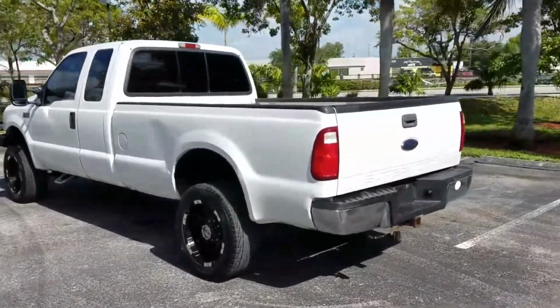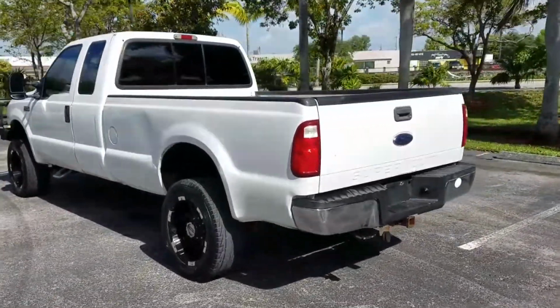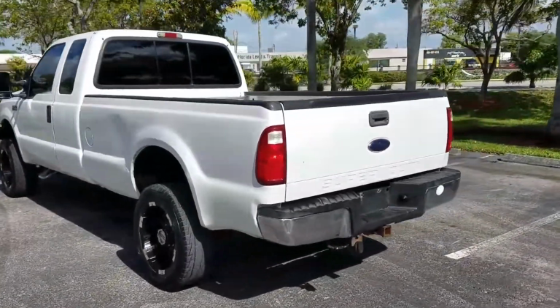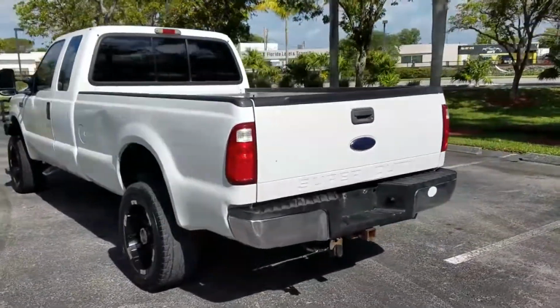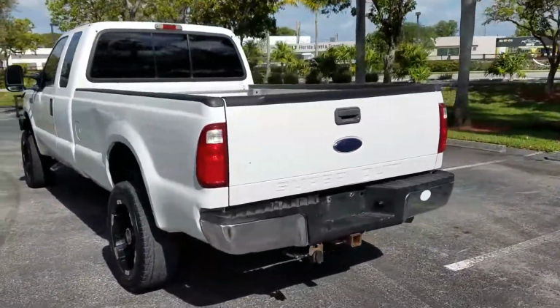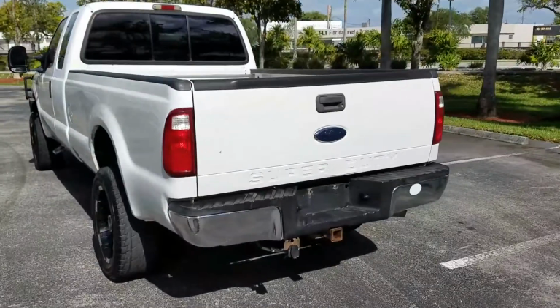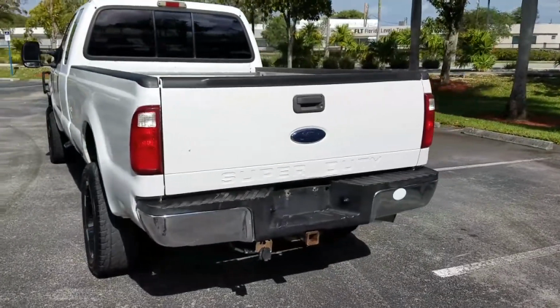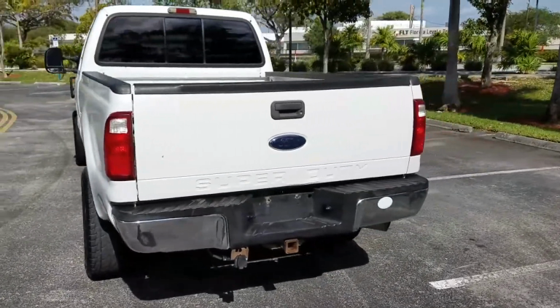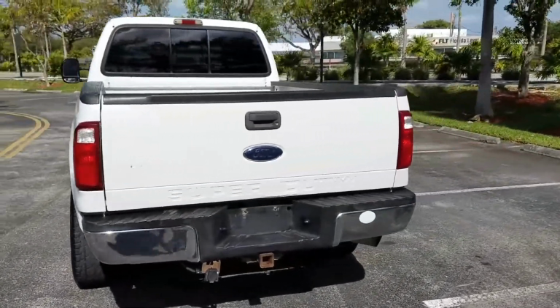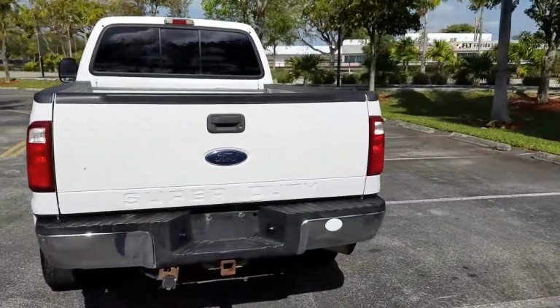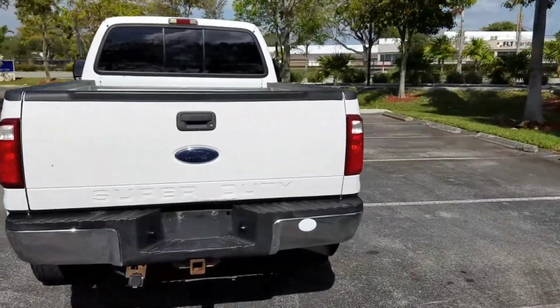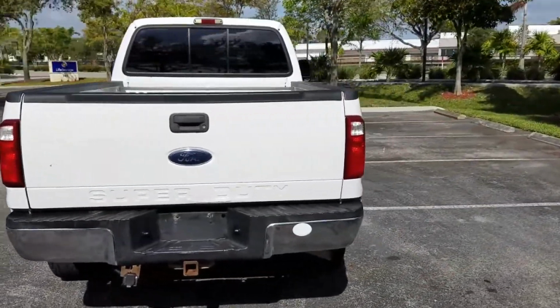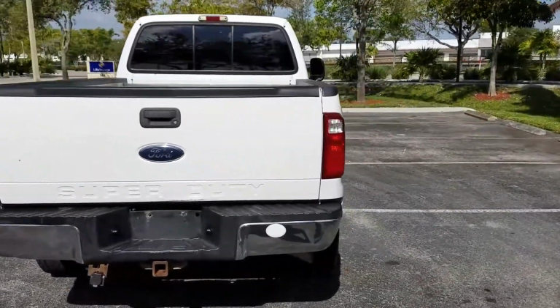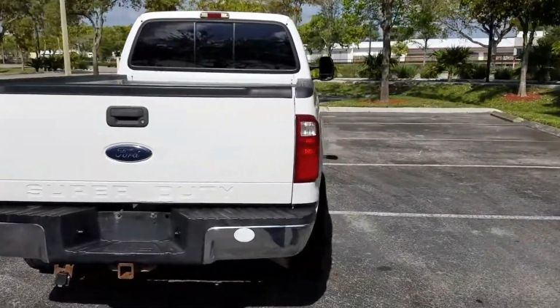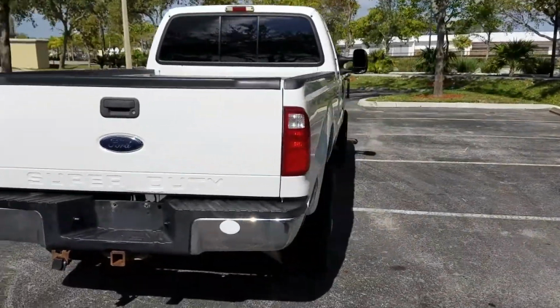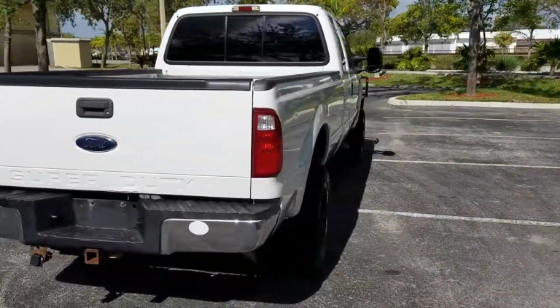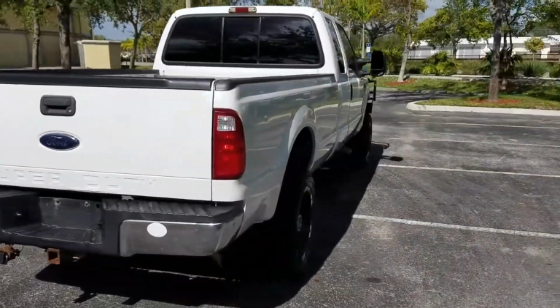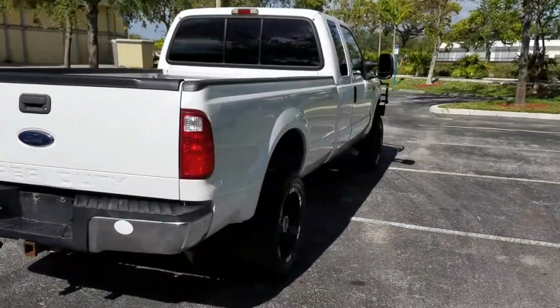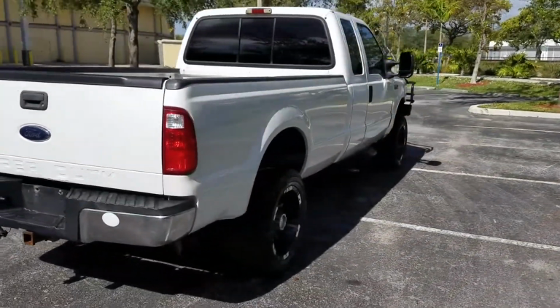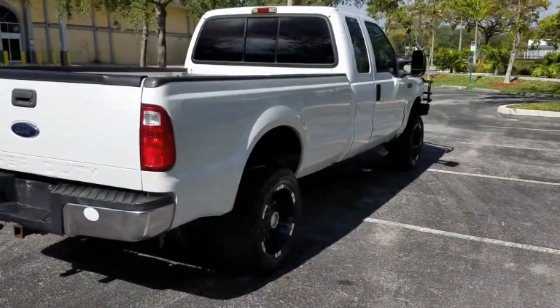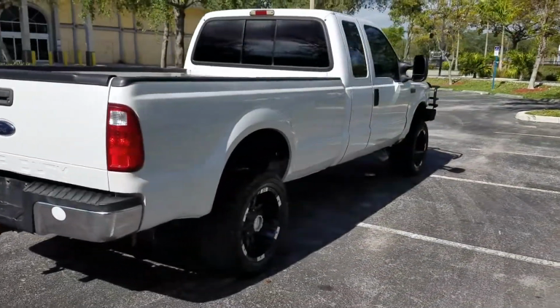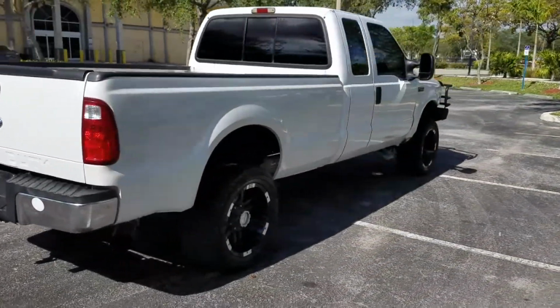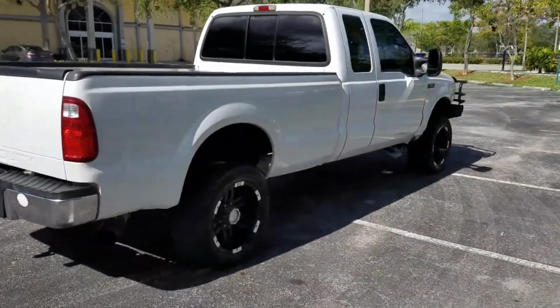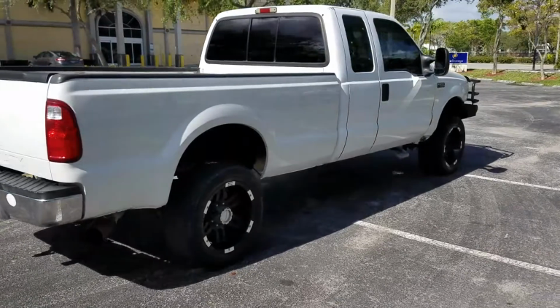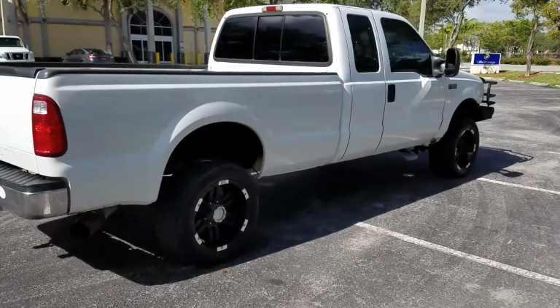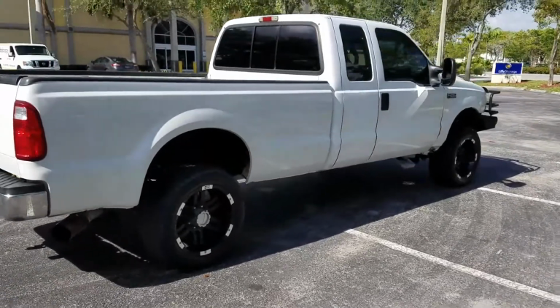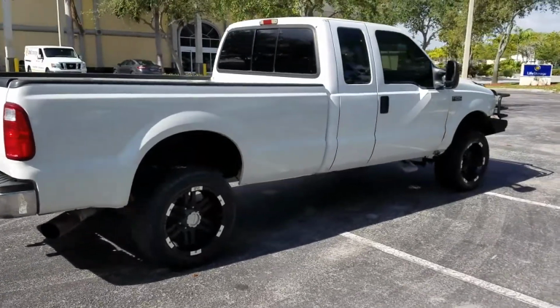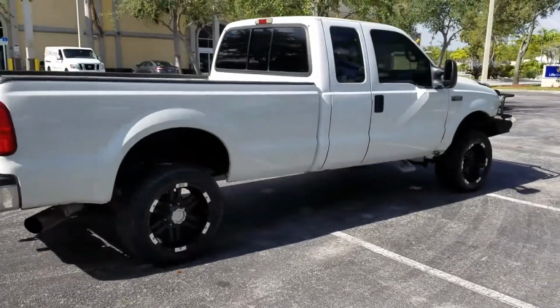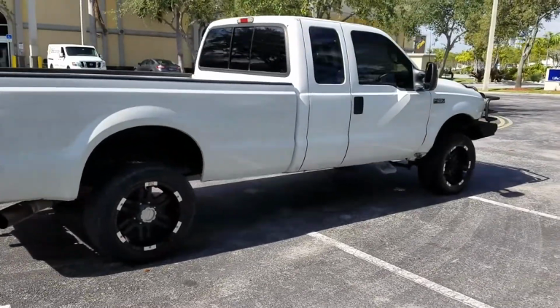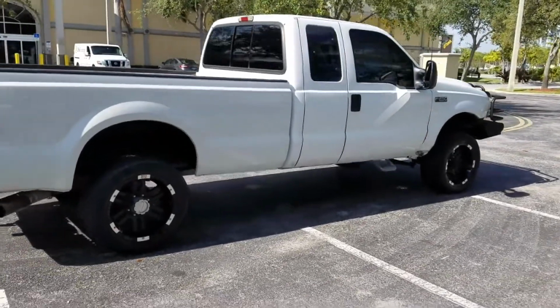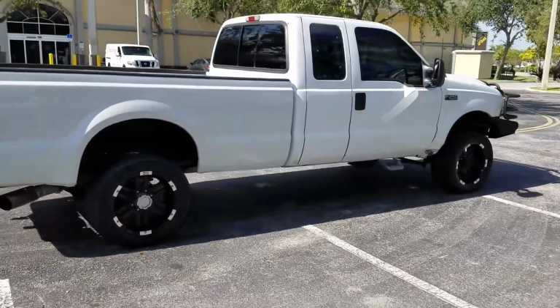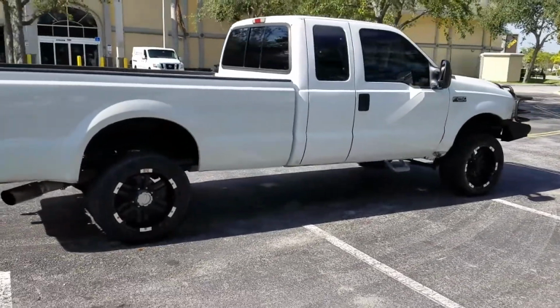You could use it as your daily driver or work truck — it'll do all the chores you need. It's got nice rims on it and the tires still have about 70 percent left.